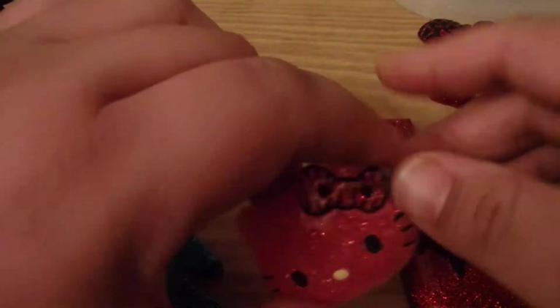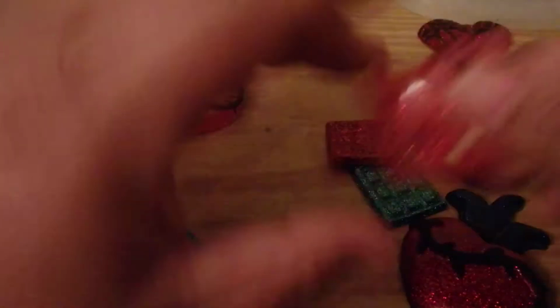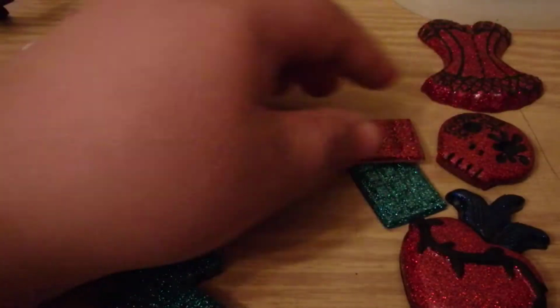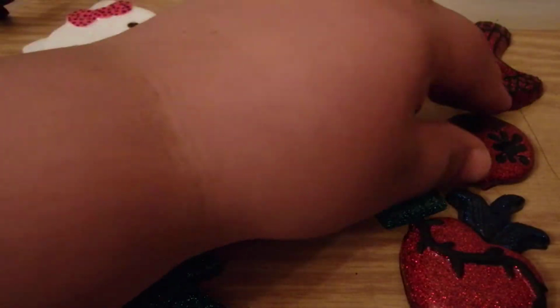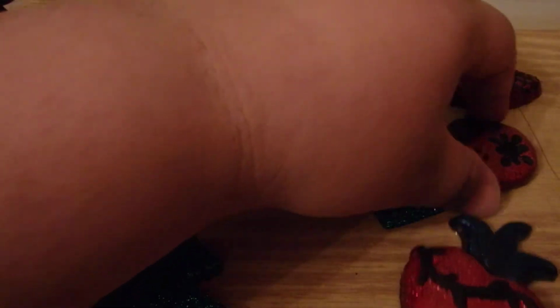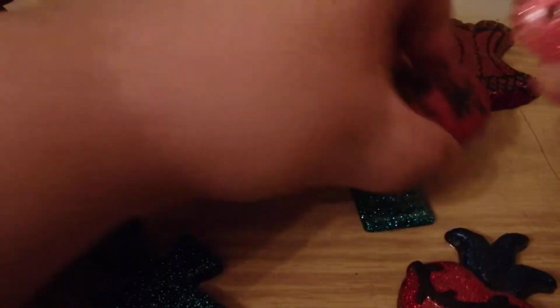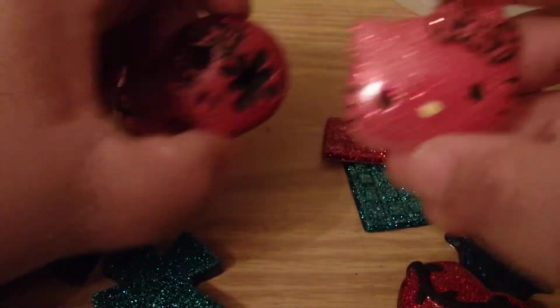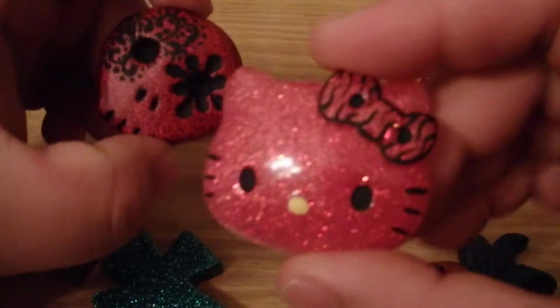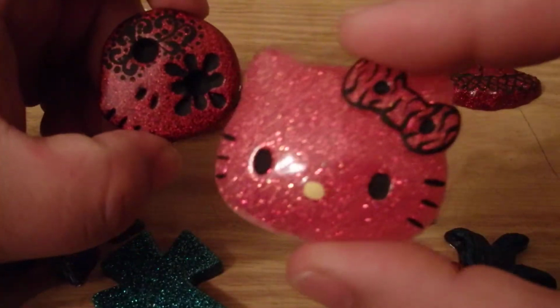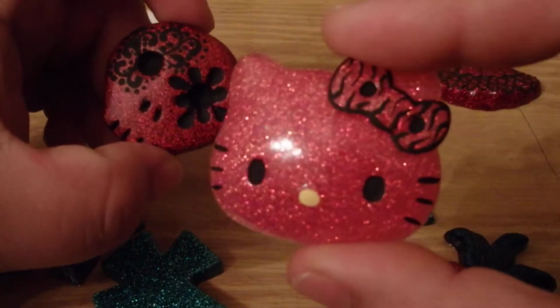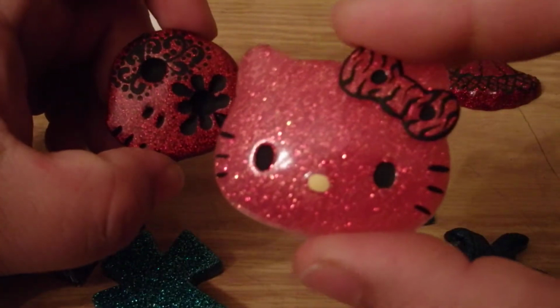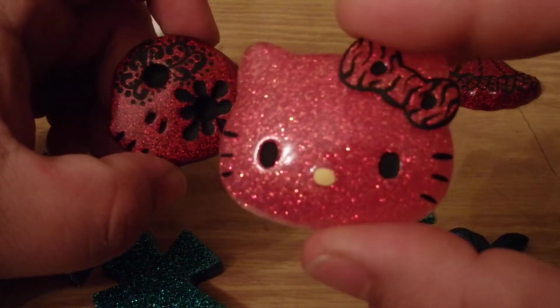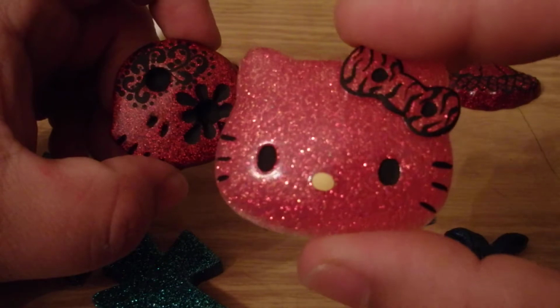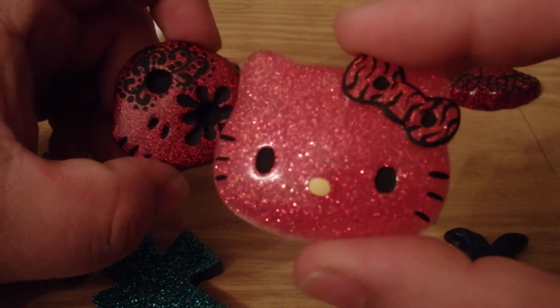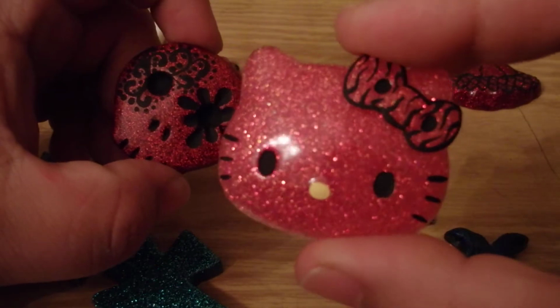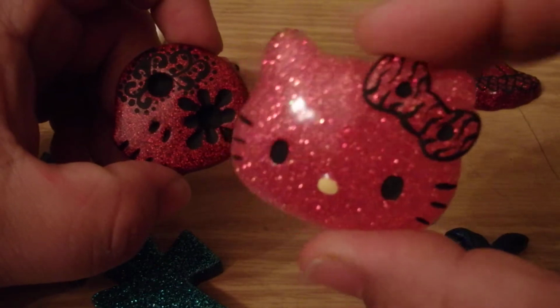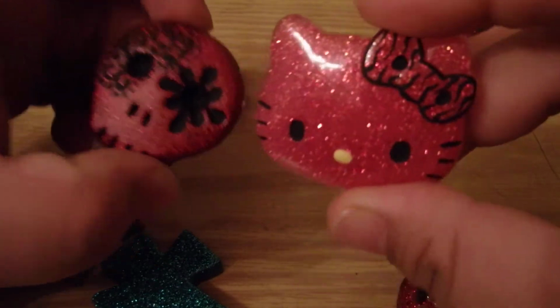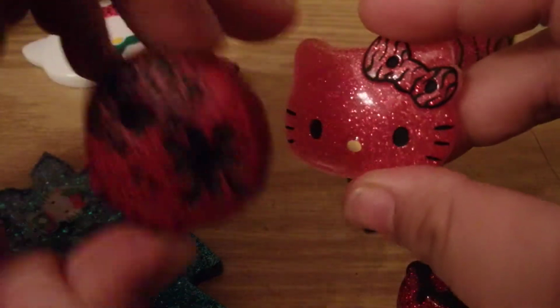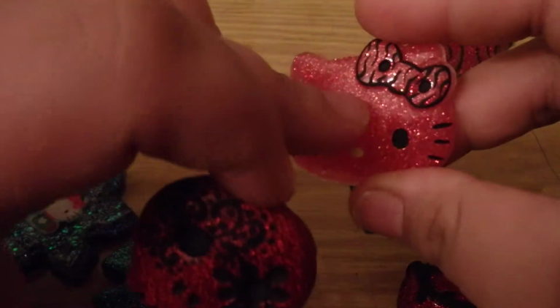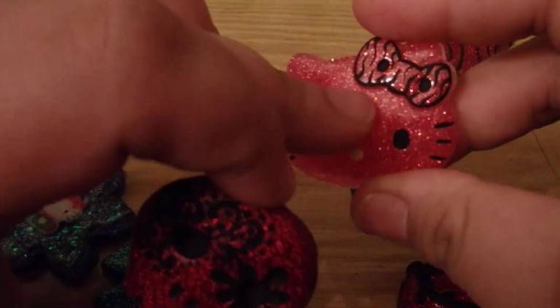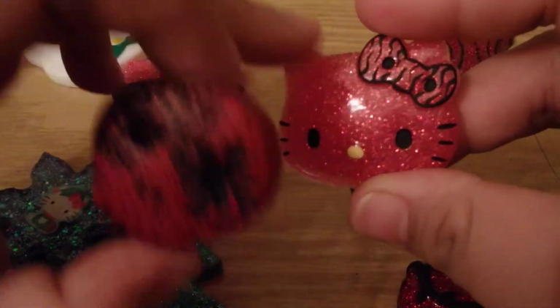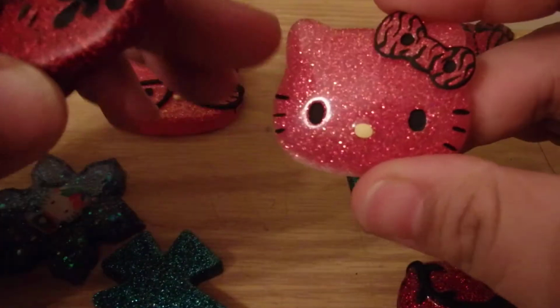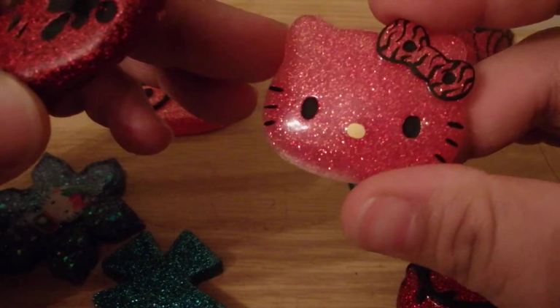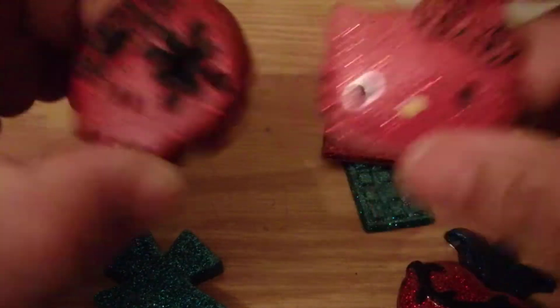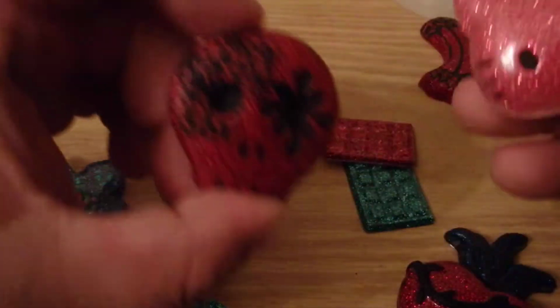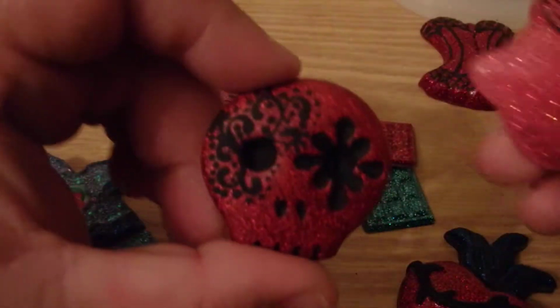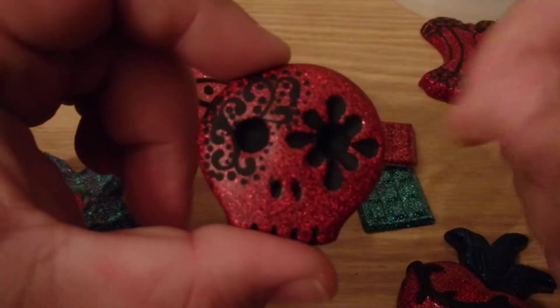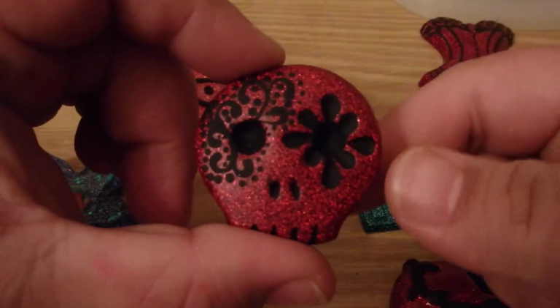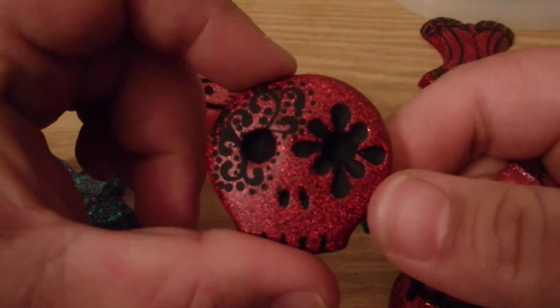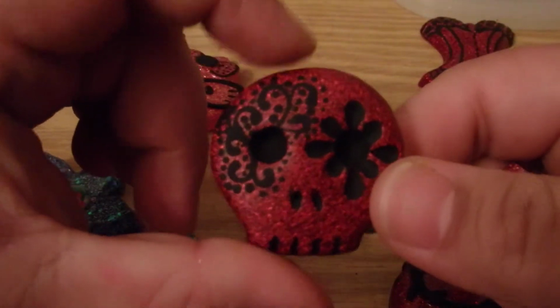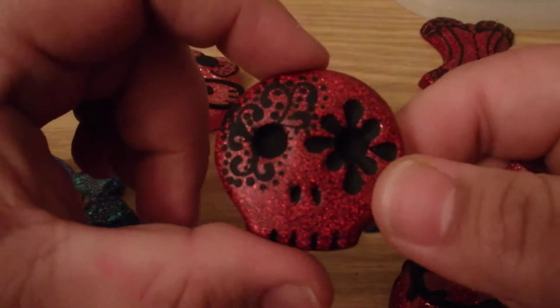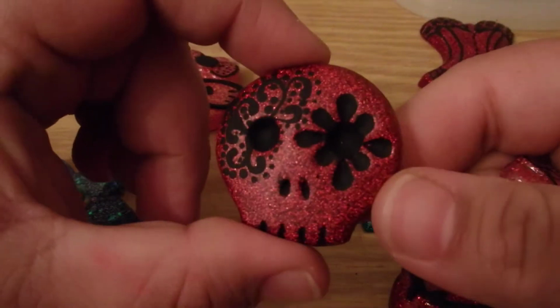I have another Hello Kitty — a small one with a zebra bow. And my little skull.